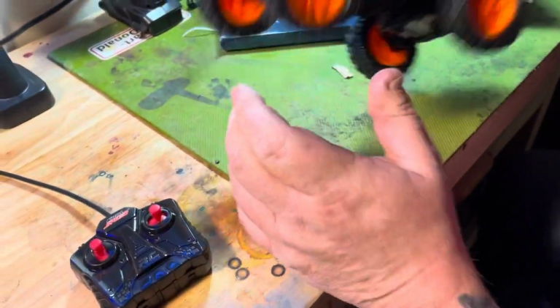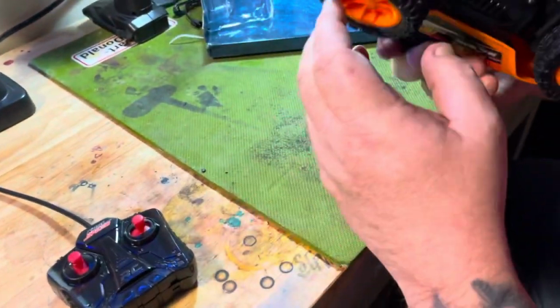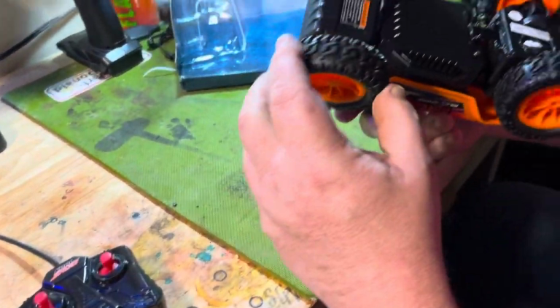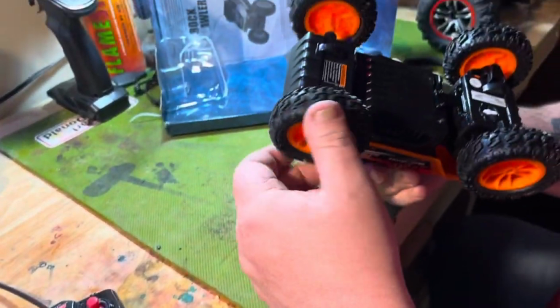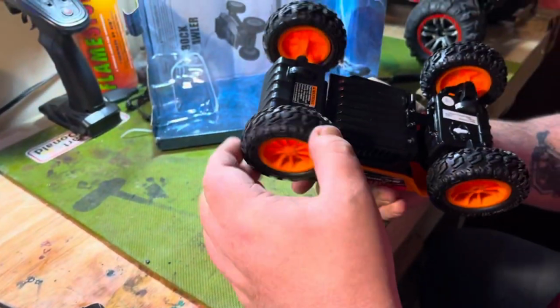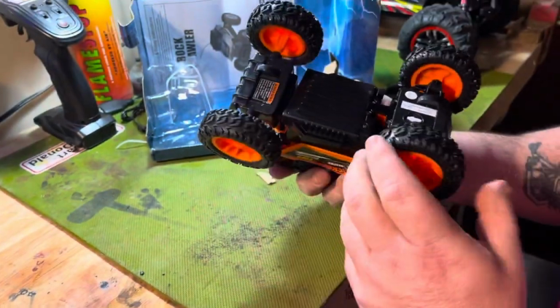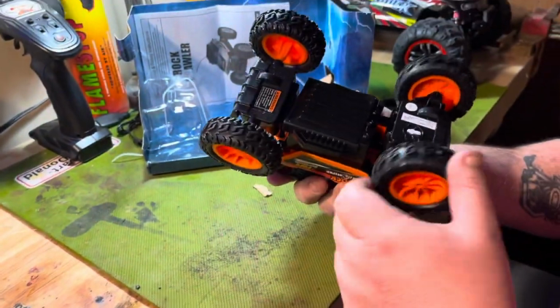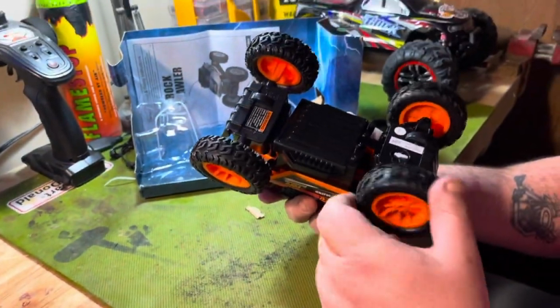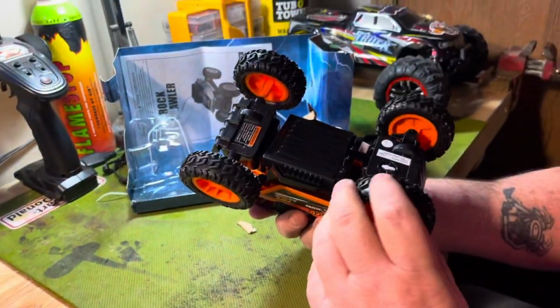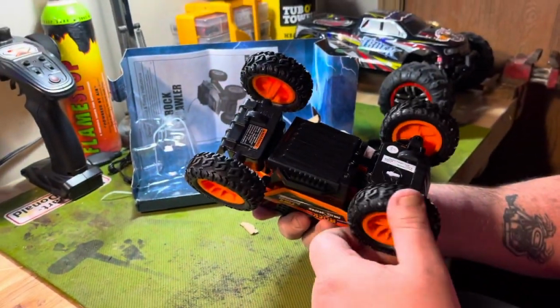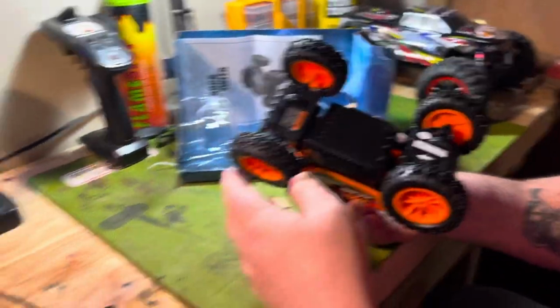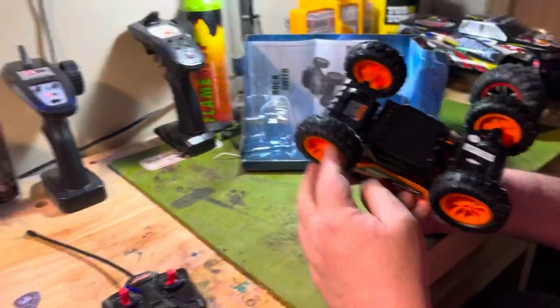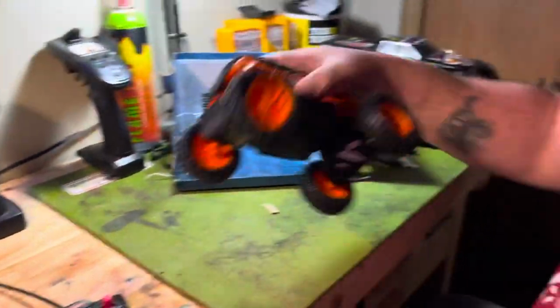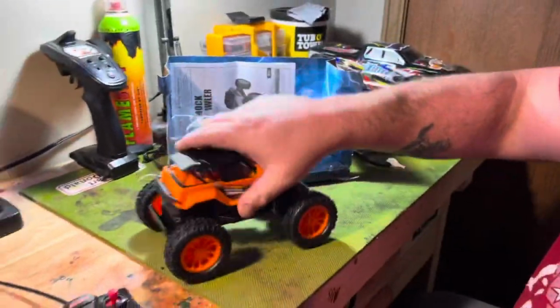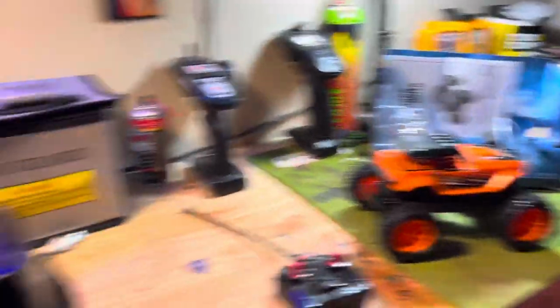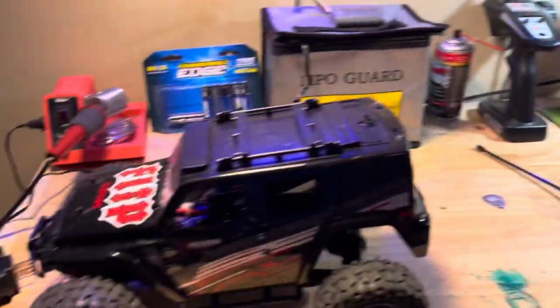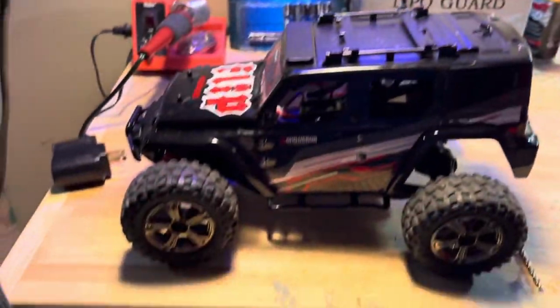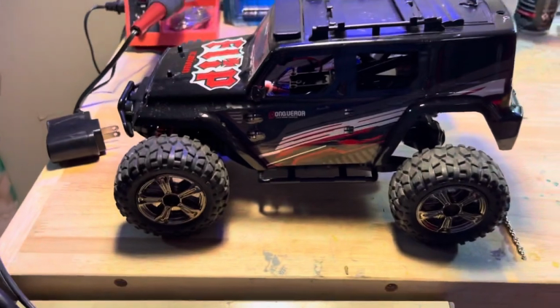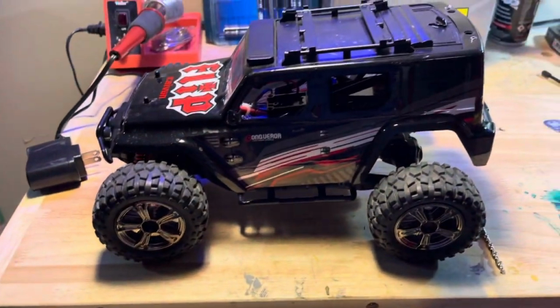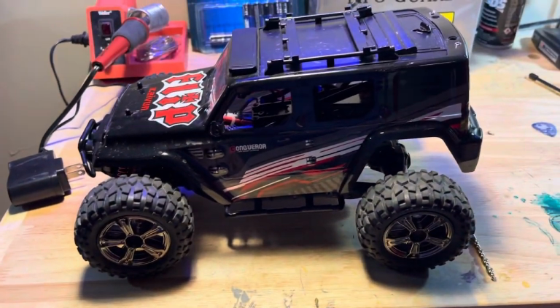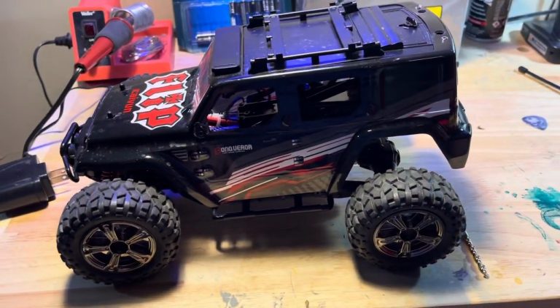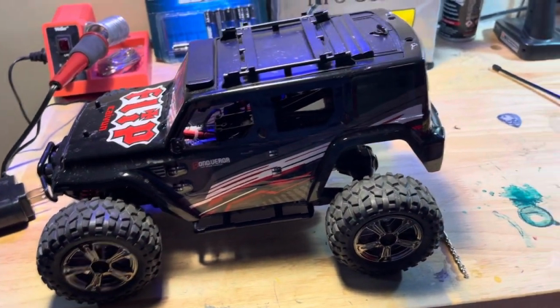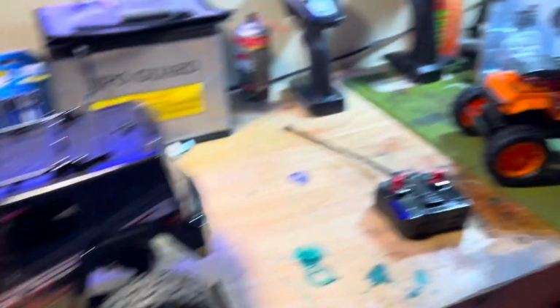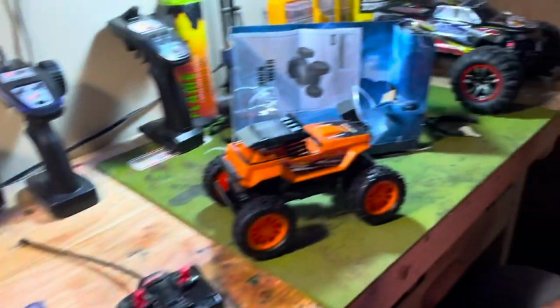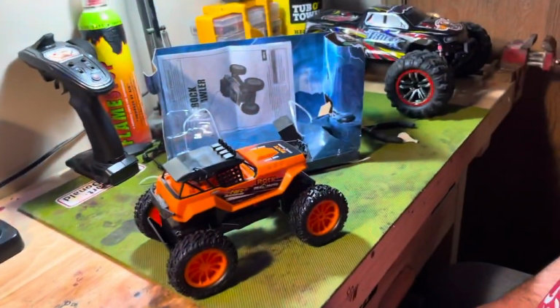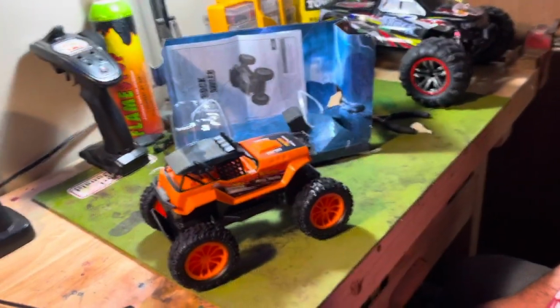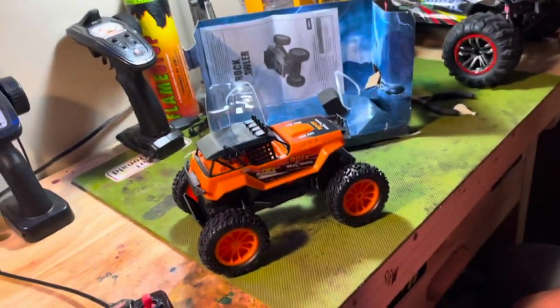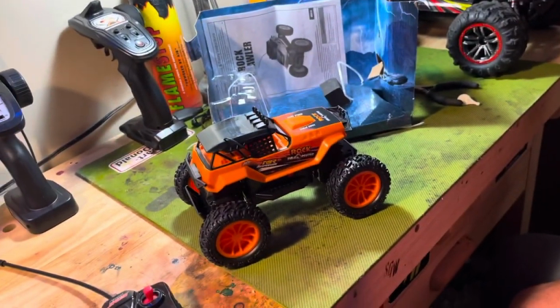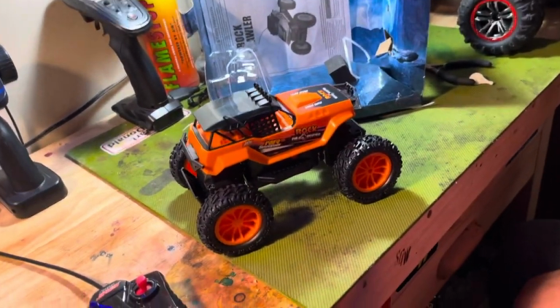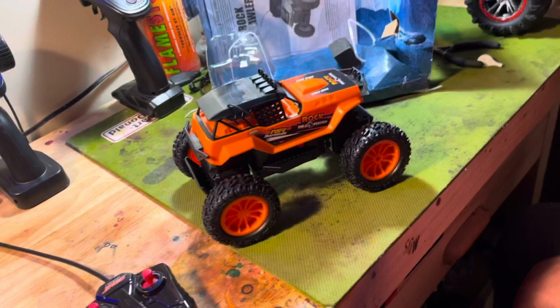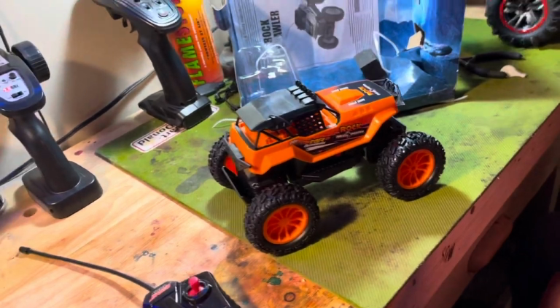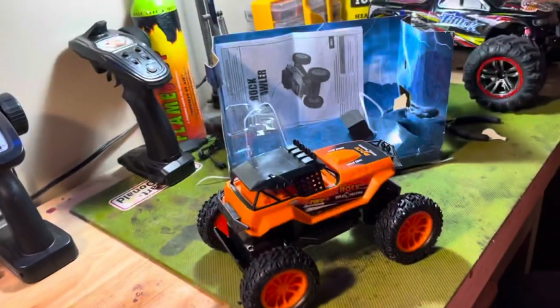We've got locking diffs, so it might crawl. This Jeep doesn't have locking diffs — no, it does not. And that was ten times as much as this one is.